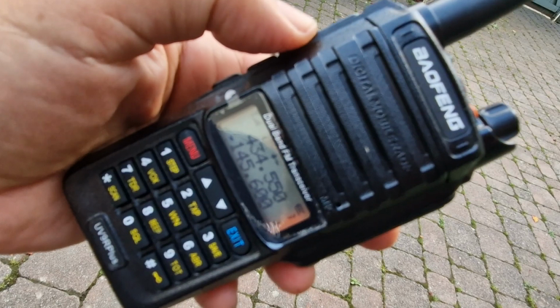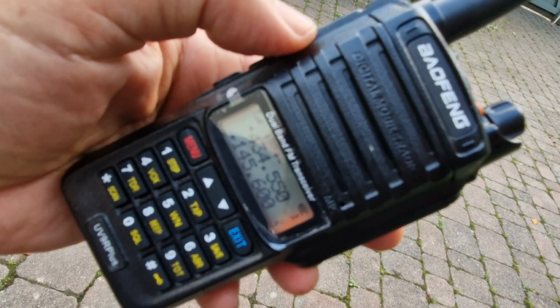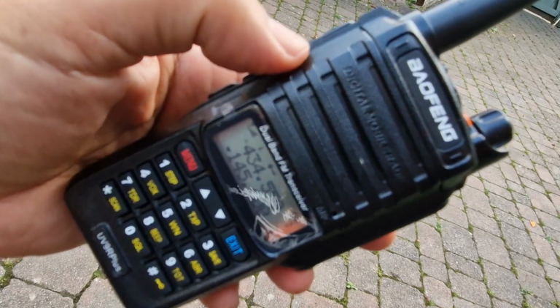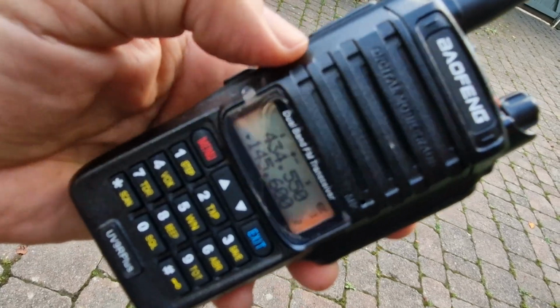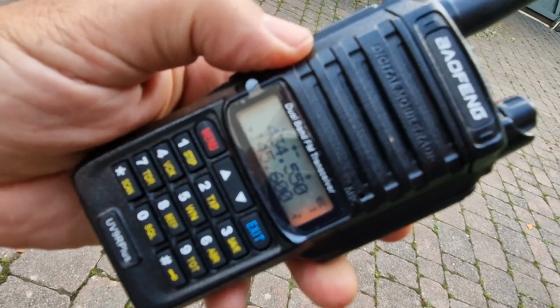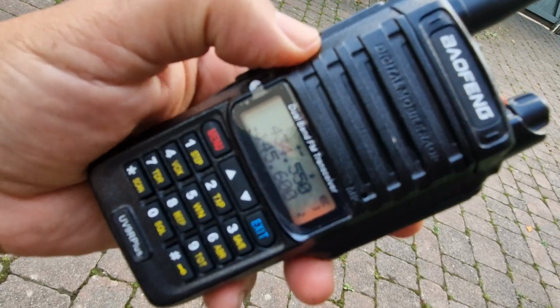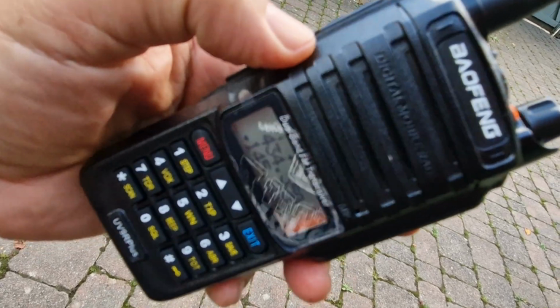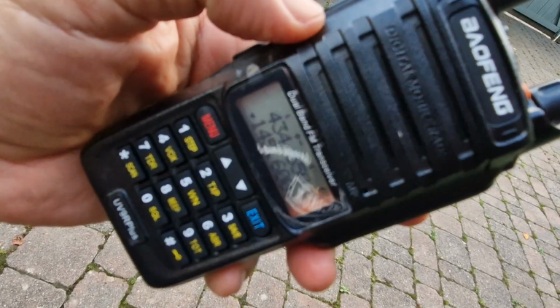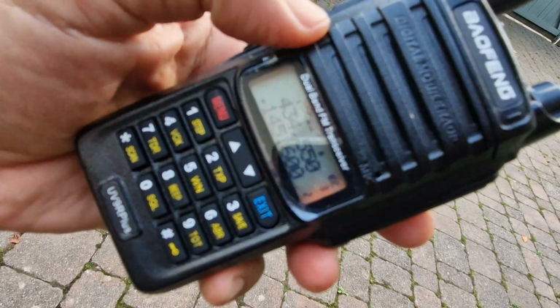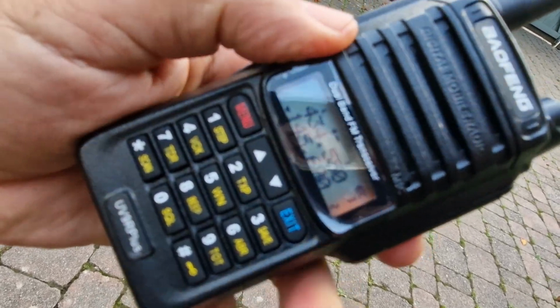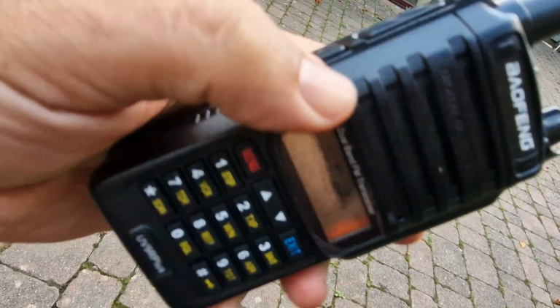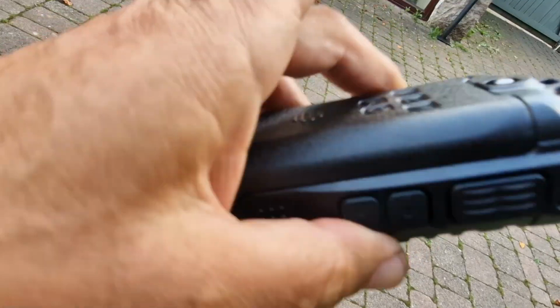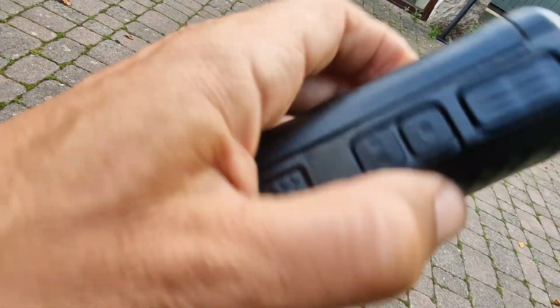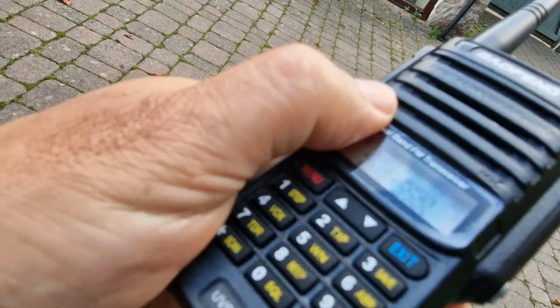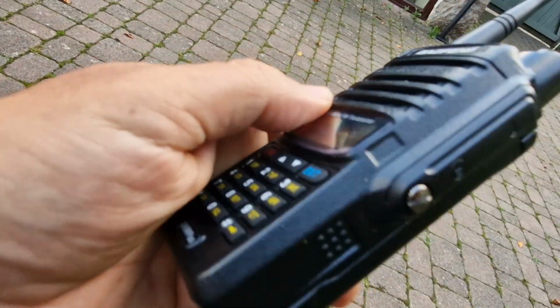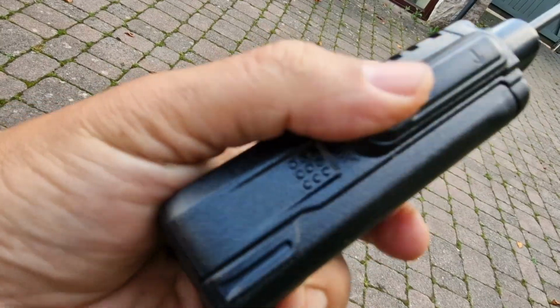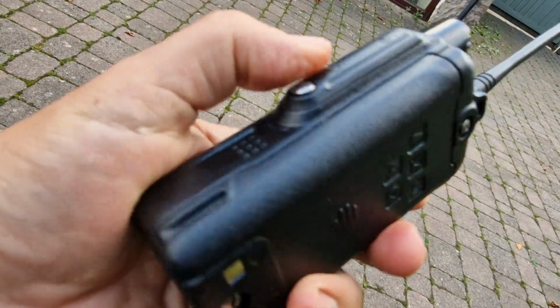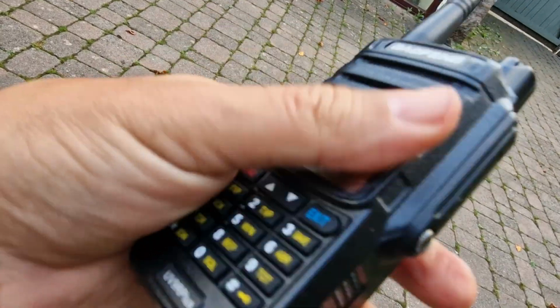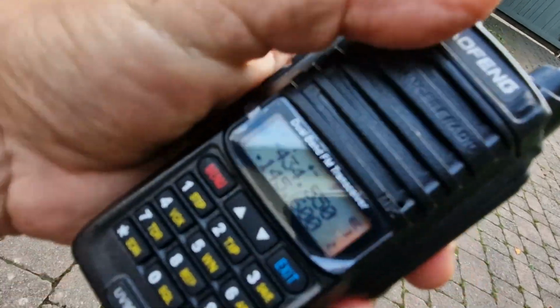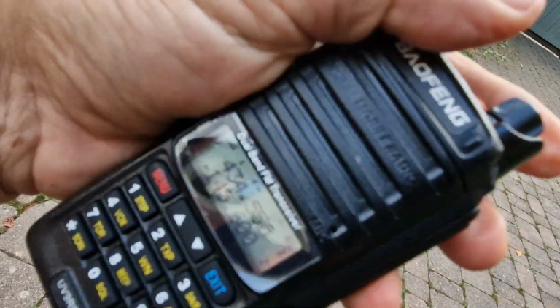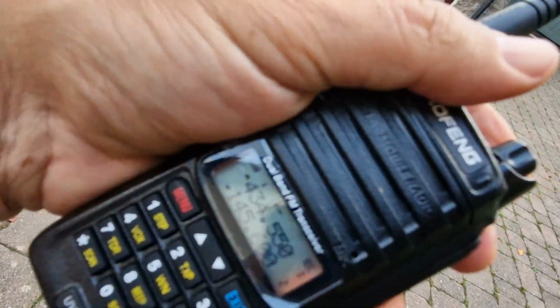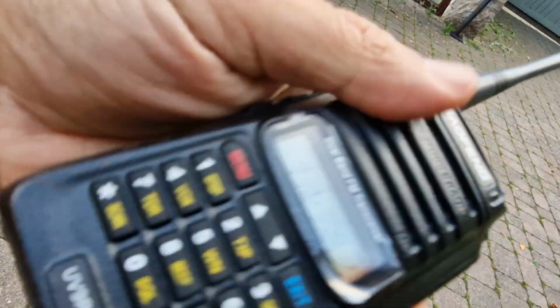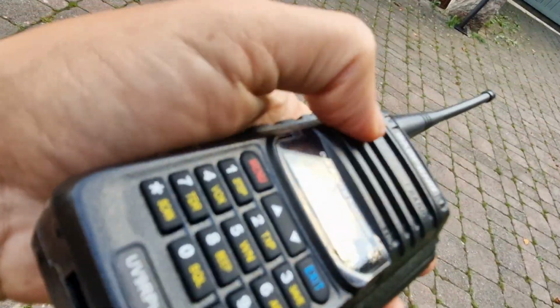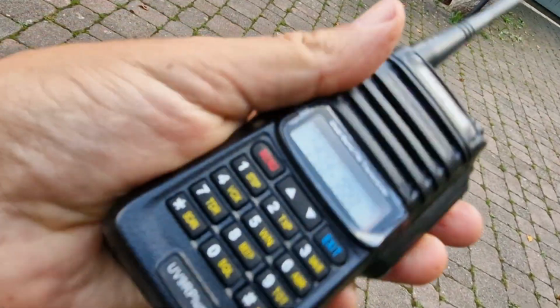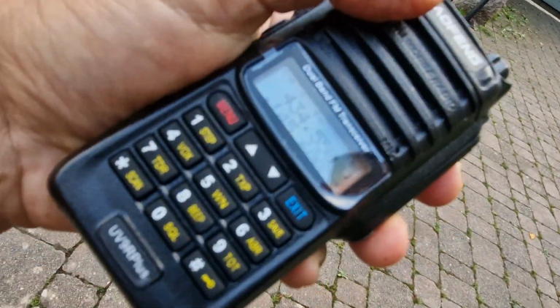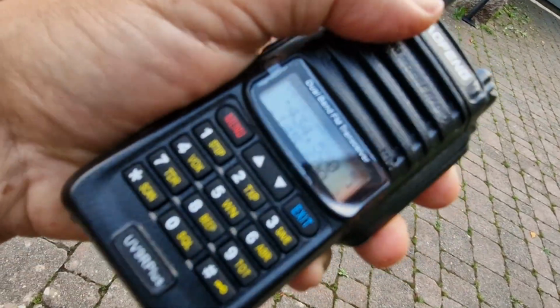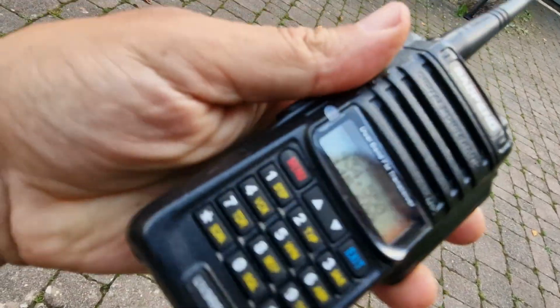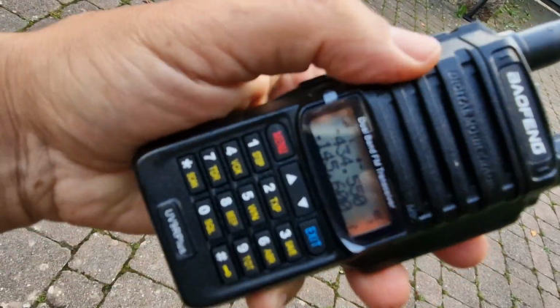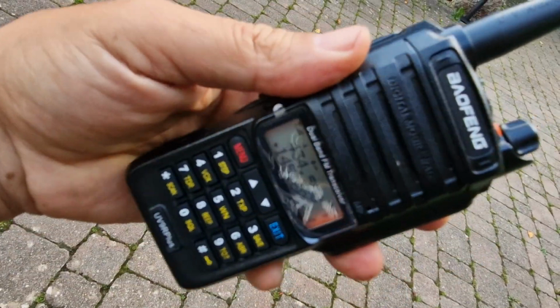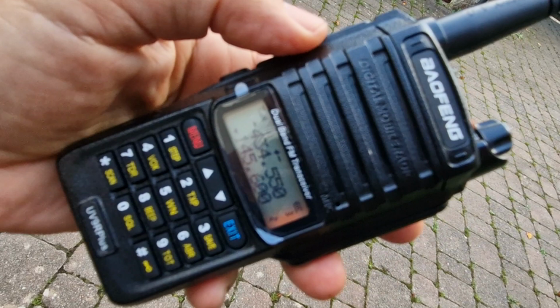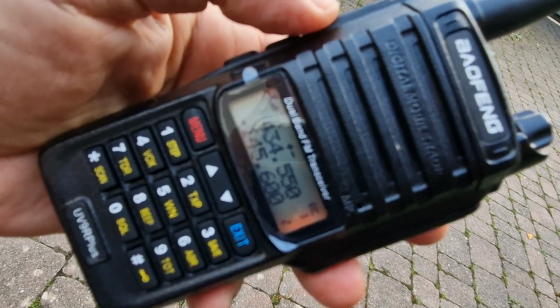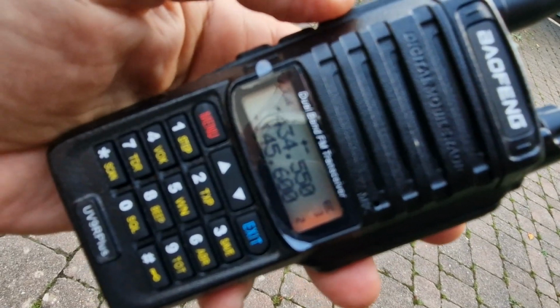Mzero FXB, welcome to my channel. Baofeng UV9i — it's a budget radio. You can pick these up for about £15, and I think that's a very nice looking Baofeng actually.